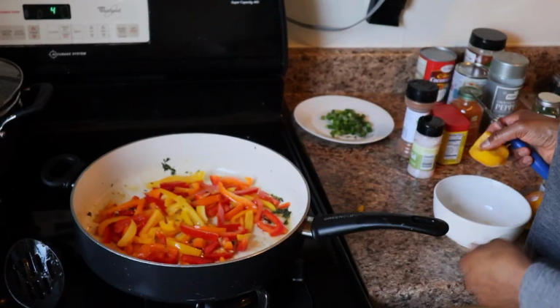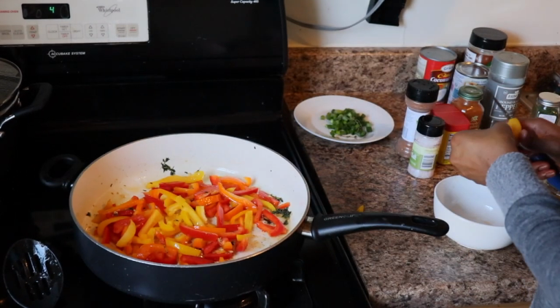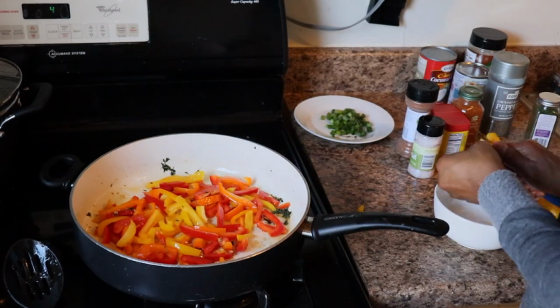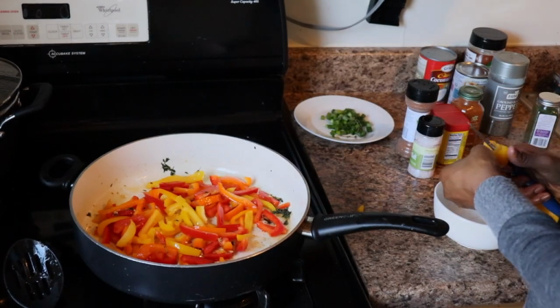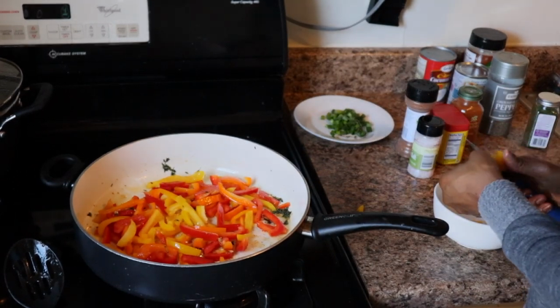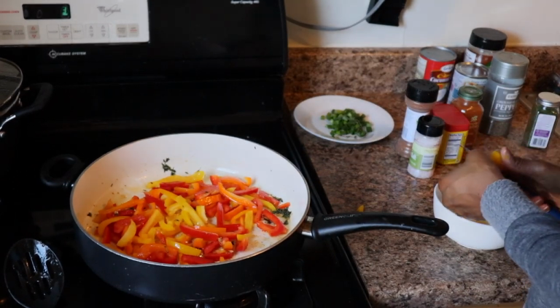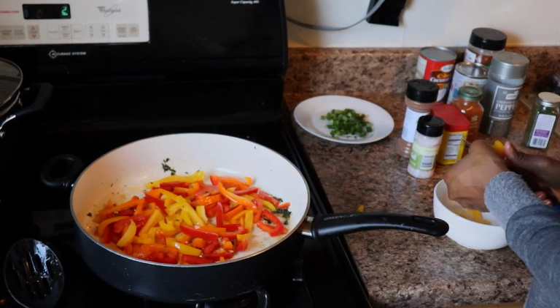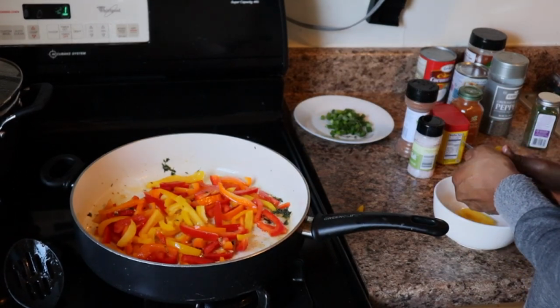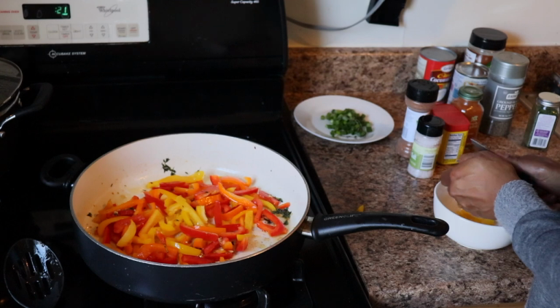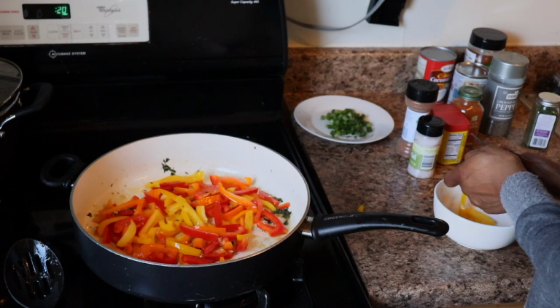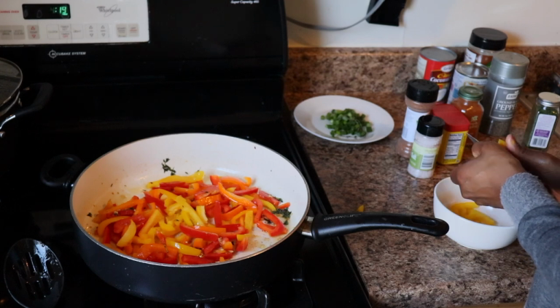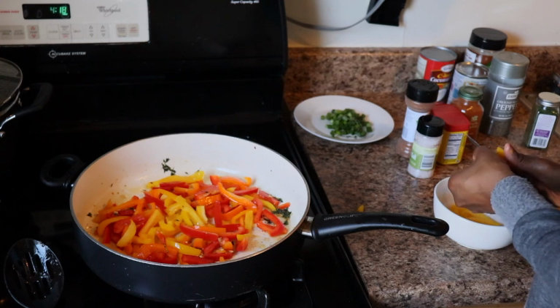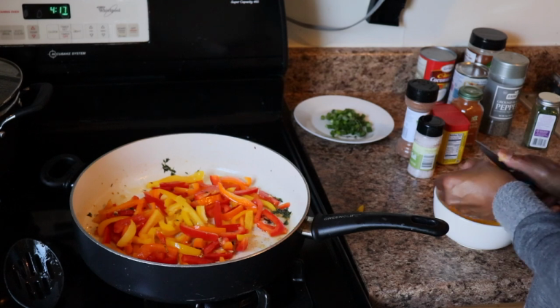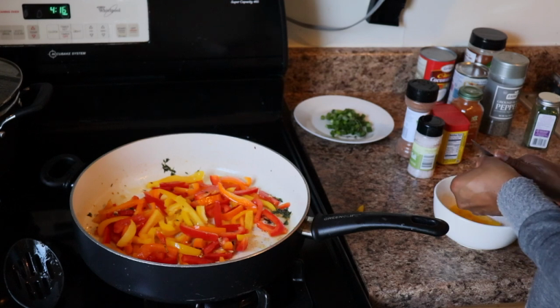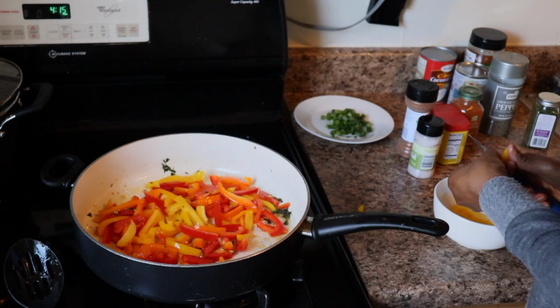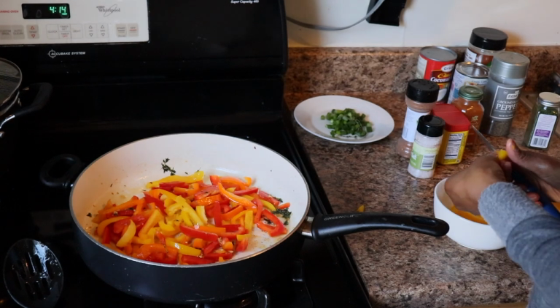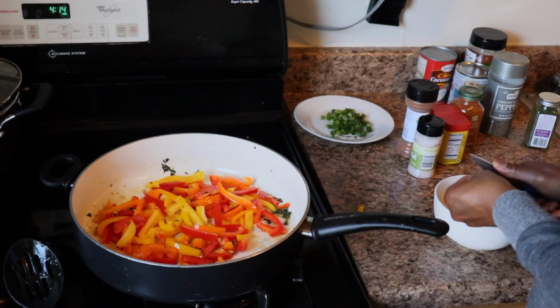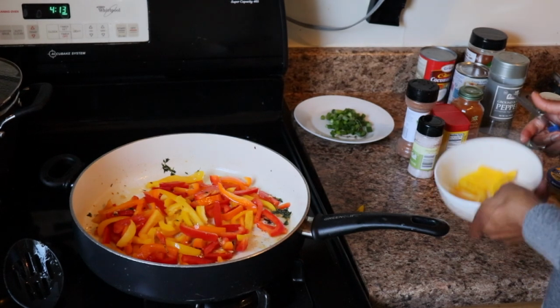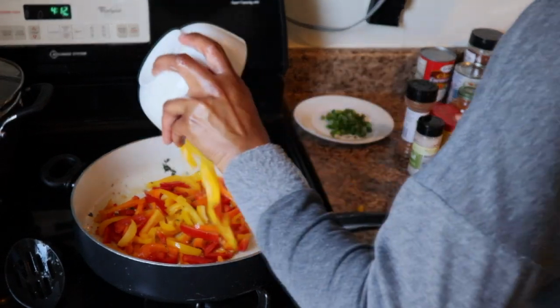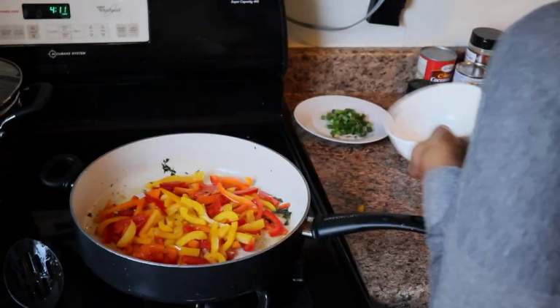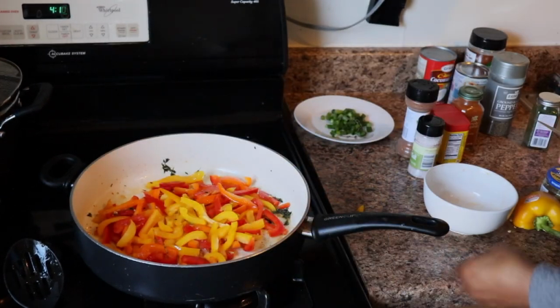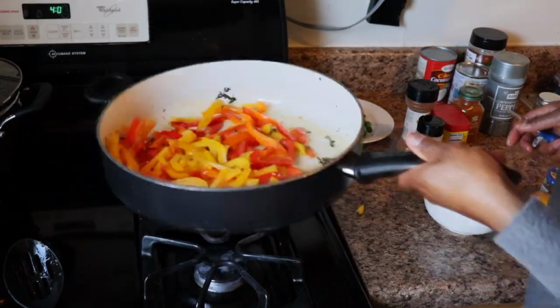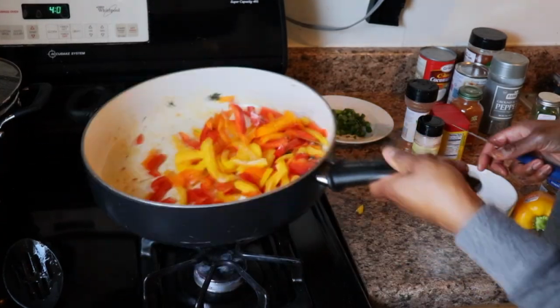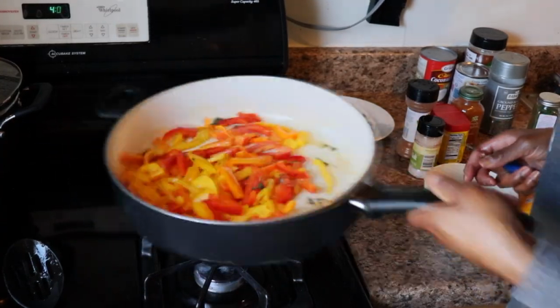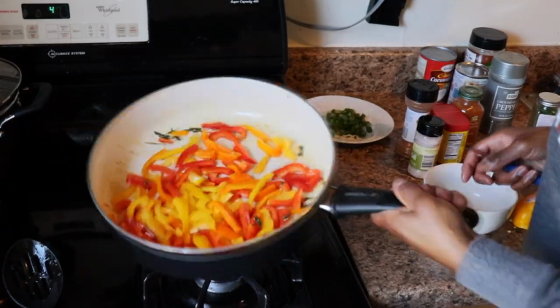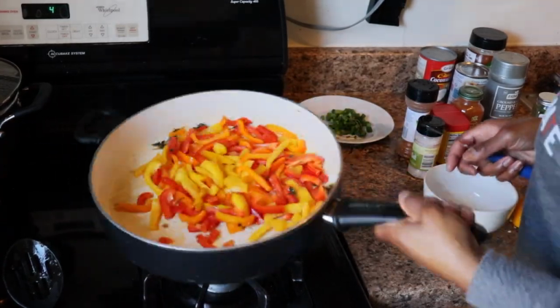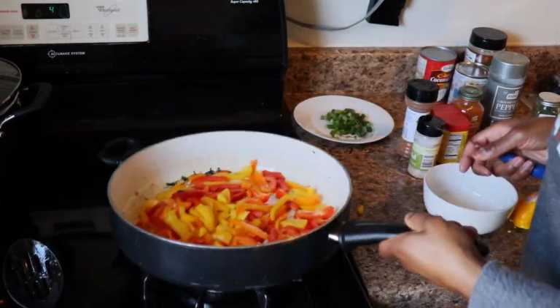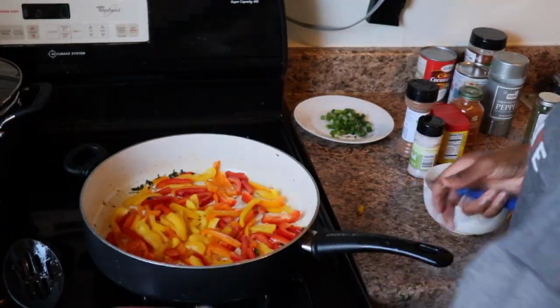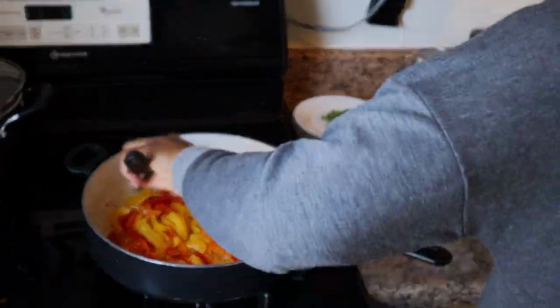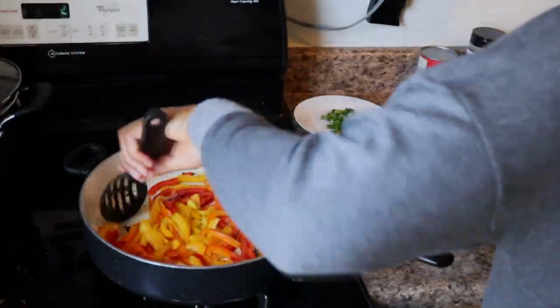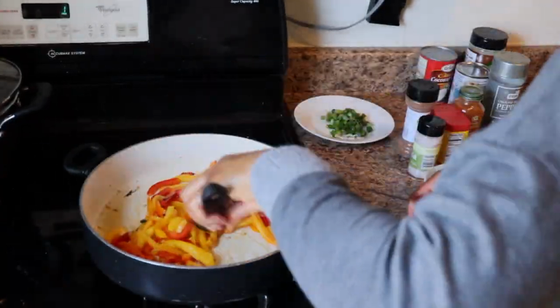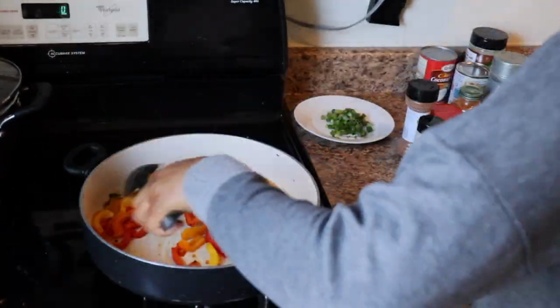I like it to be colorful and for the colors to be seen, so I just add it to the pot and shake it around a little bit like a little iron chef — I feel like I'm working in an Asian restaurant flipping it. I sped that up and it looks so funny.